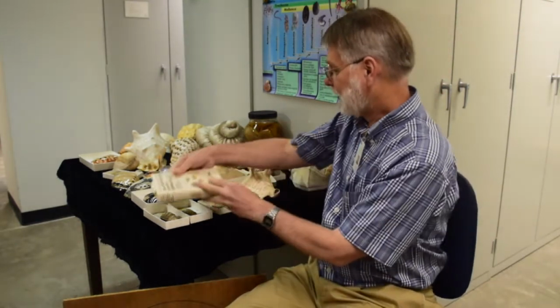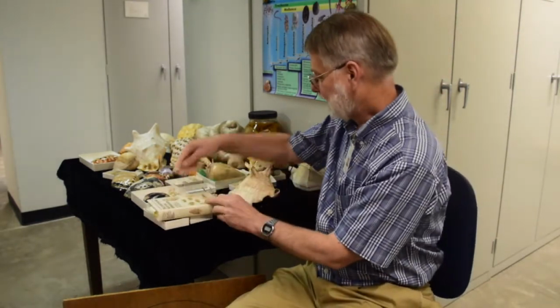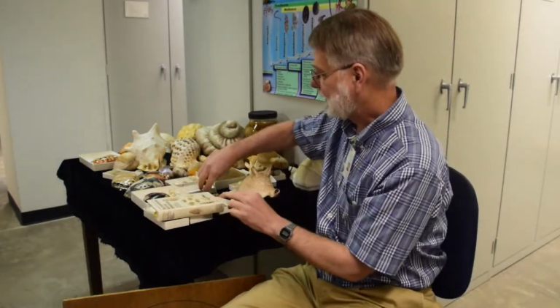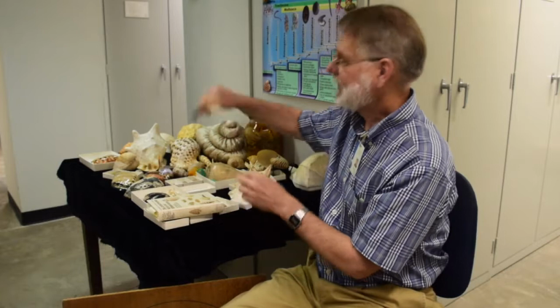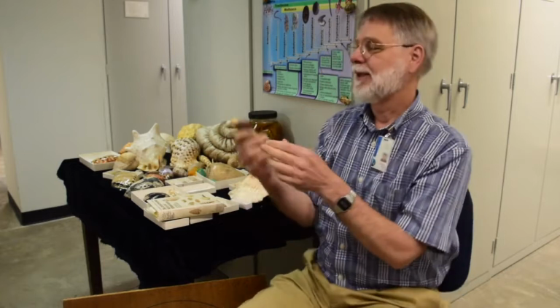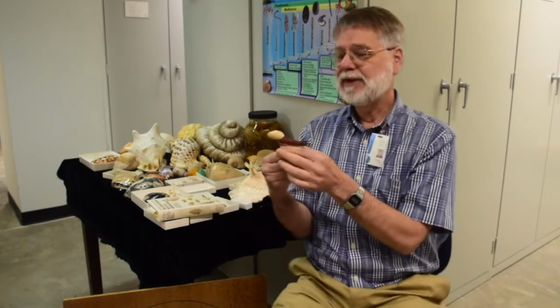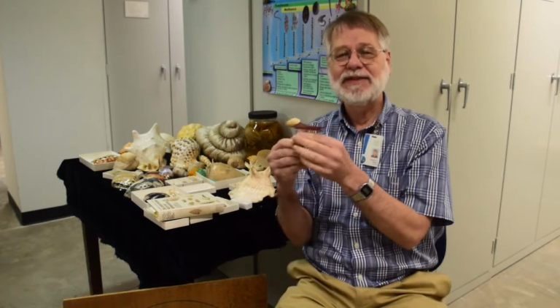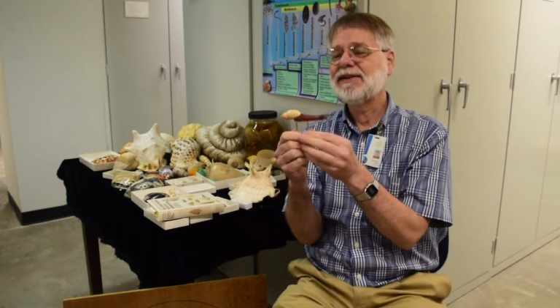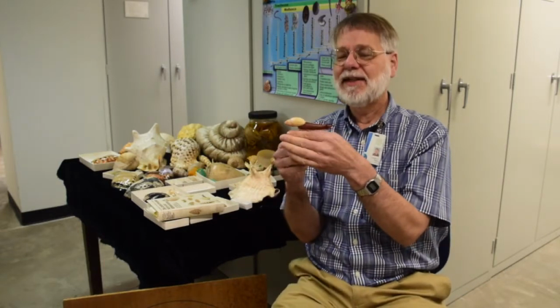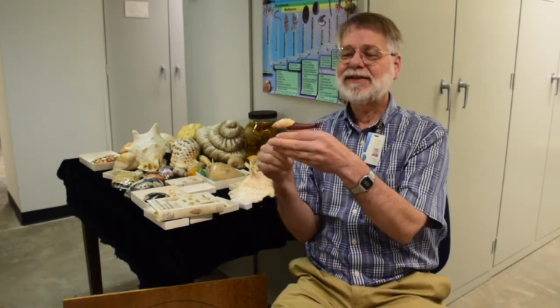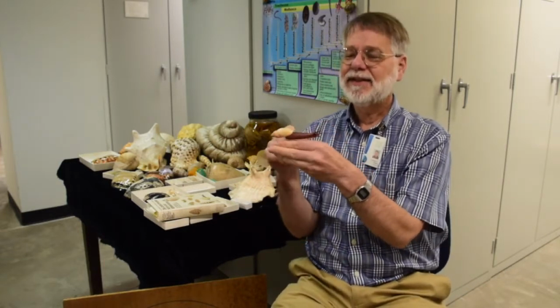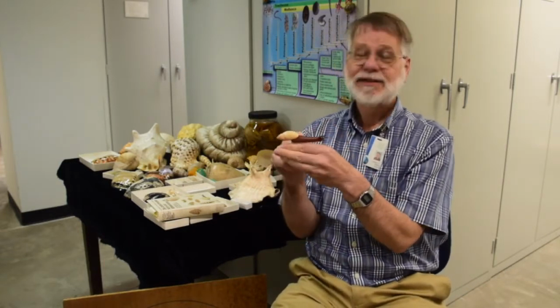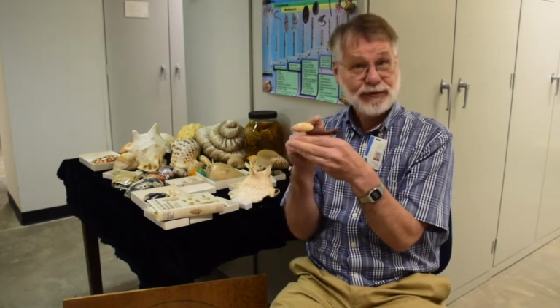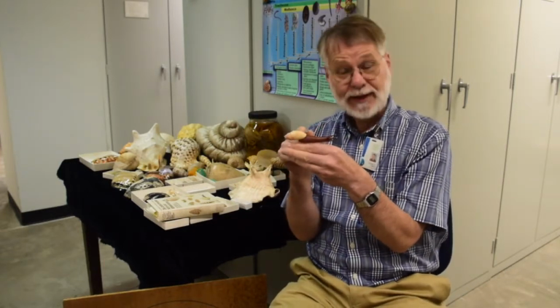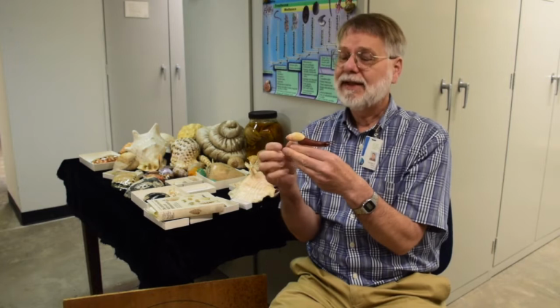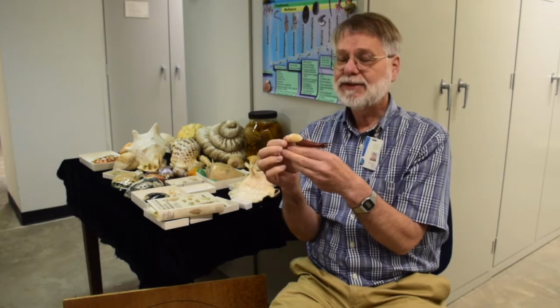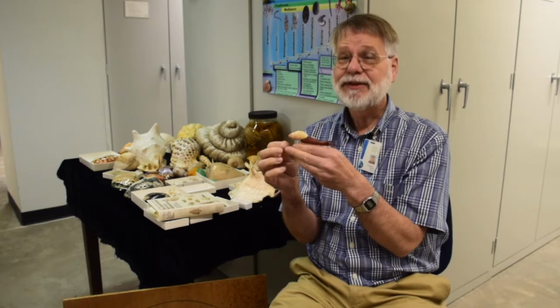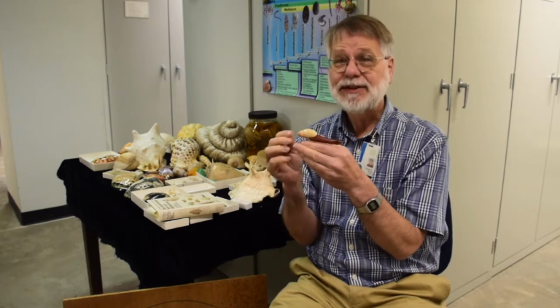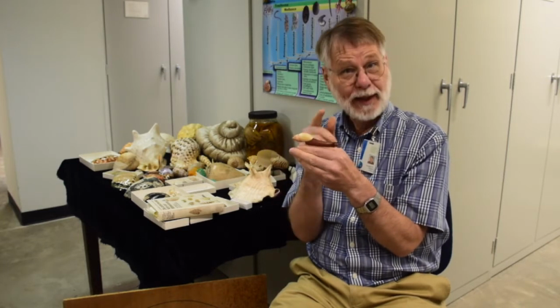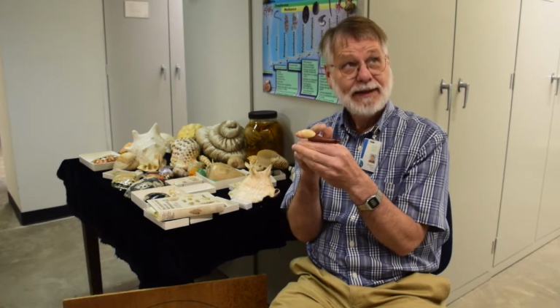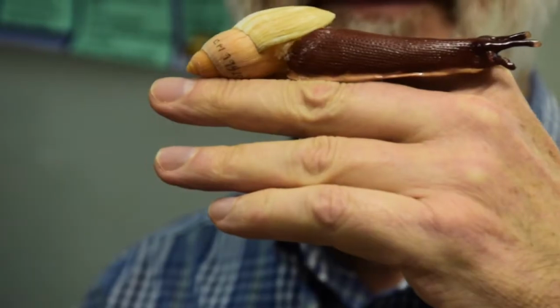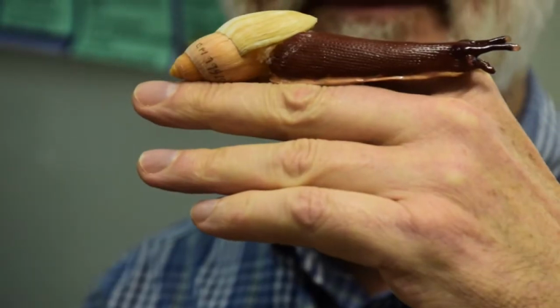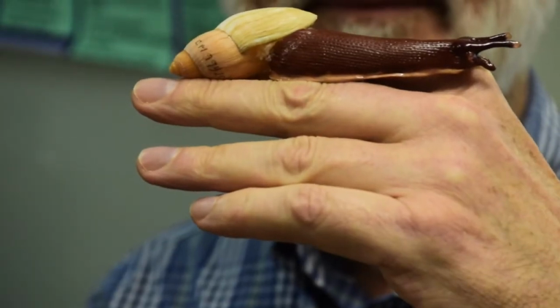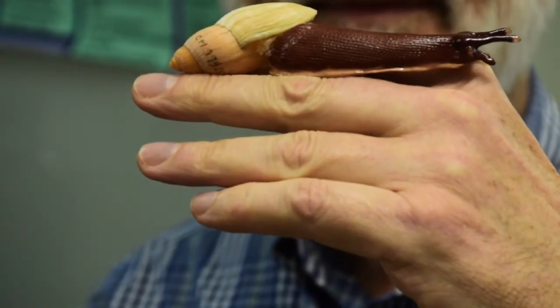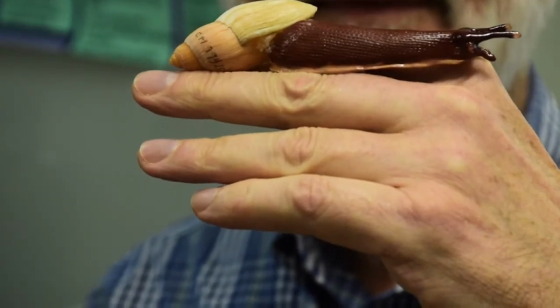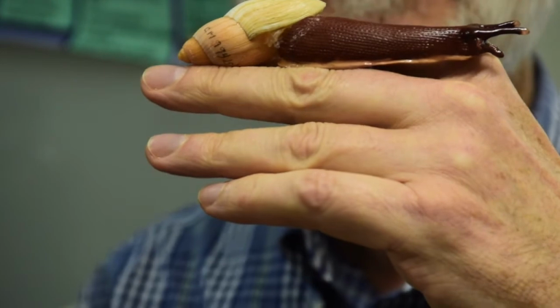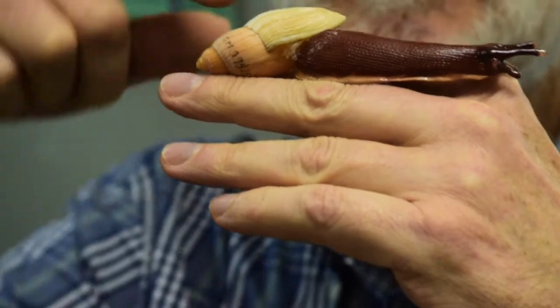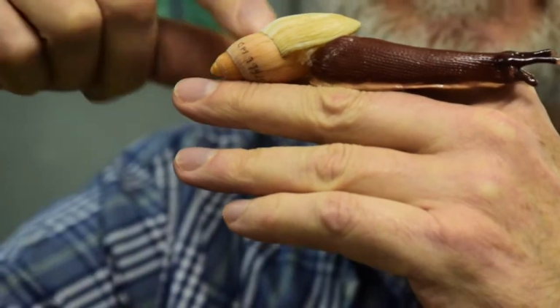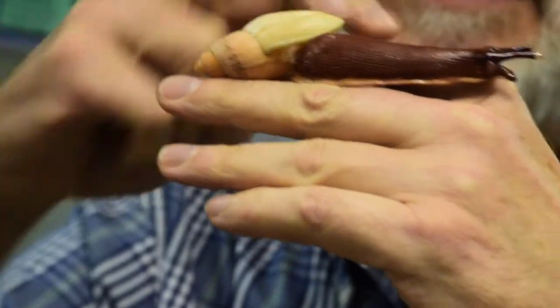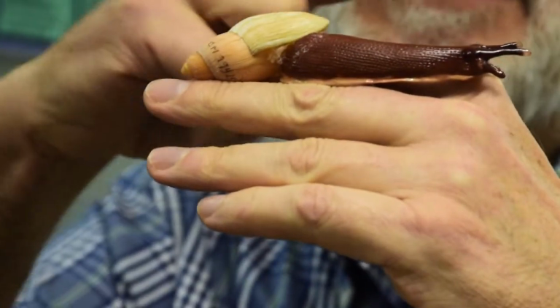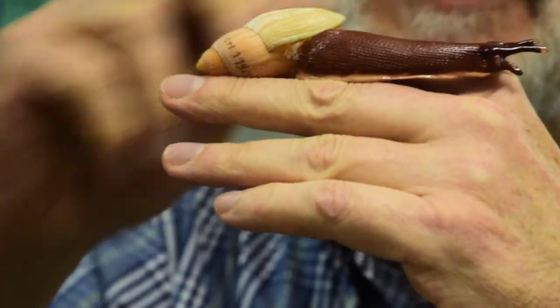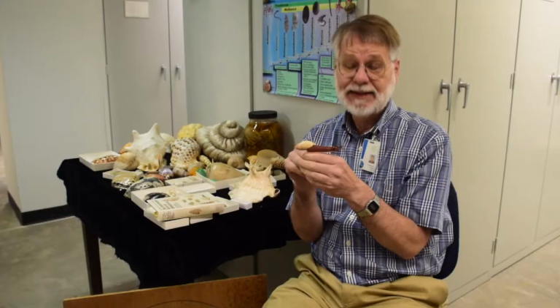Another really fast one is the rosy wolf snail. This is a snail that is found in Florida. It was also introduced into Hawaii in the 1950s to try and eat the giant African snail. It's a carnivorous snail — it eats other snails.